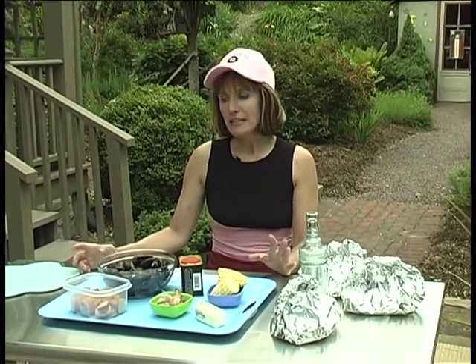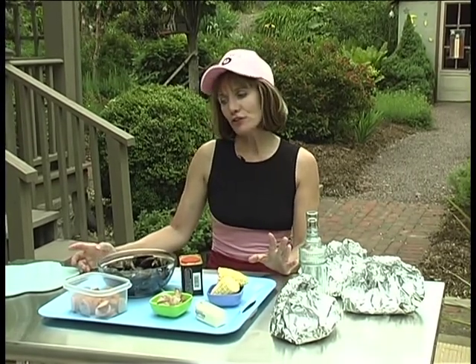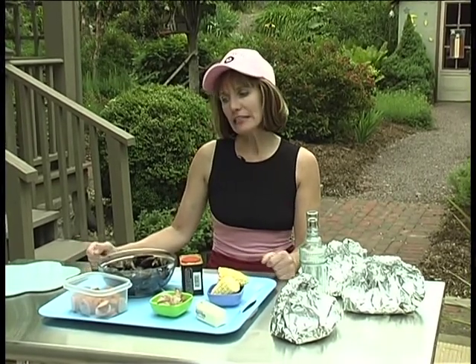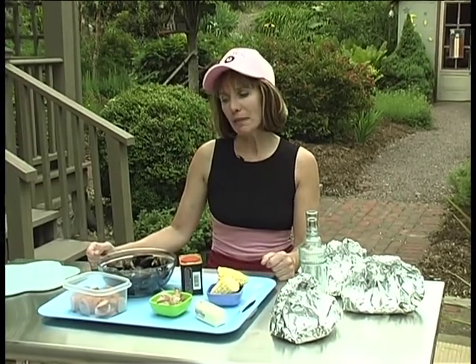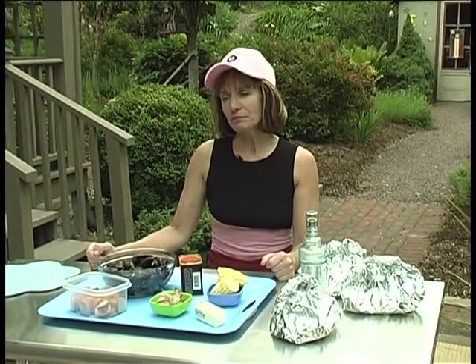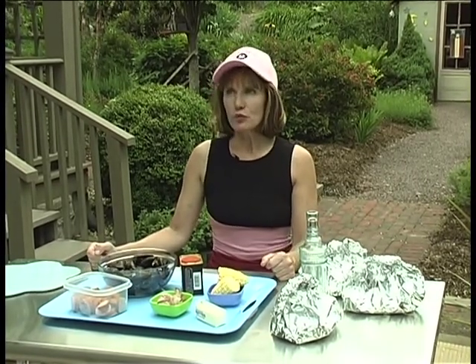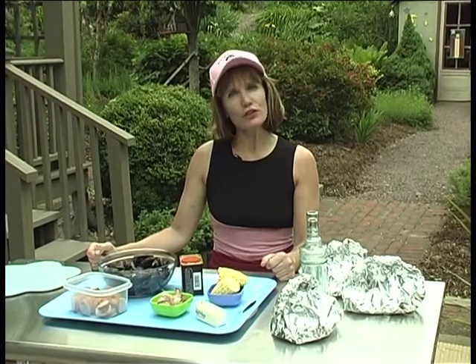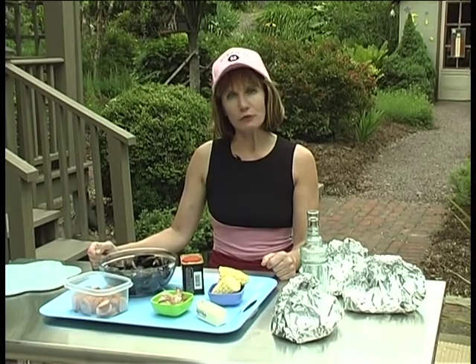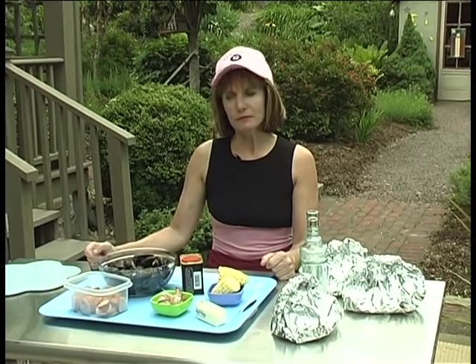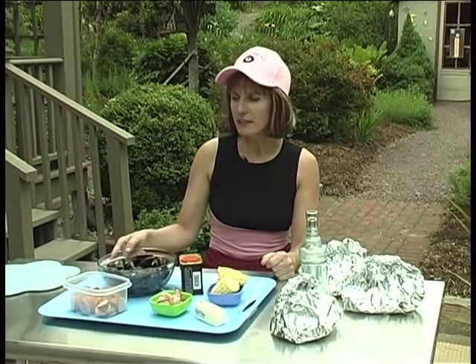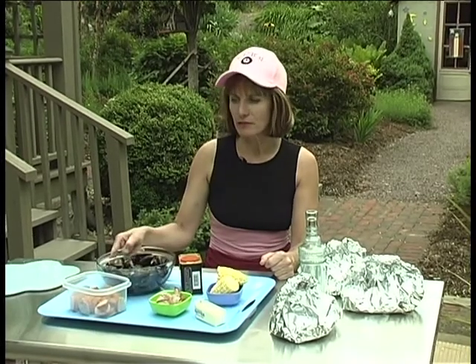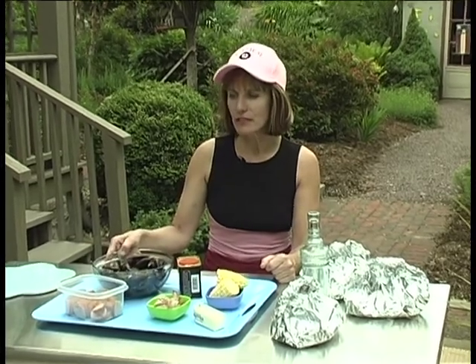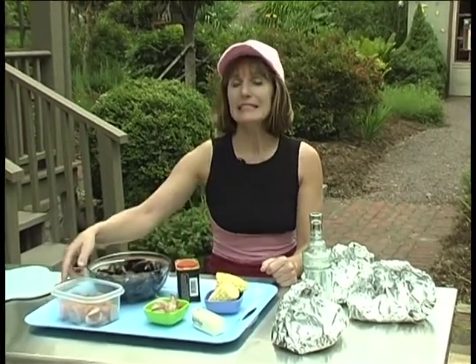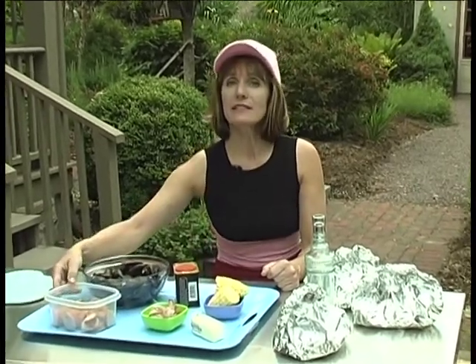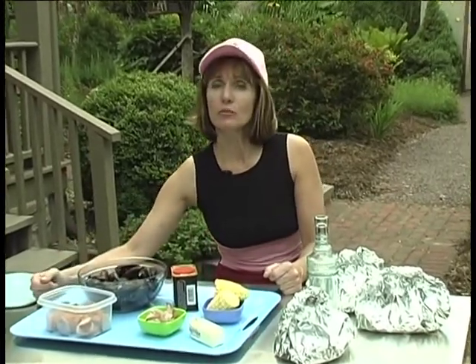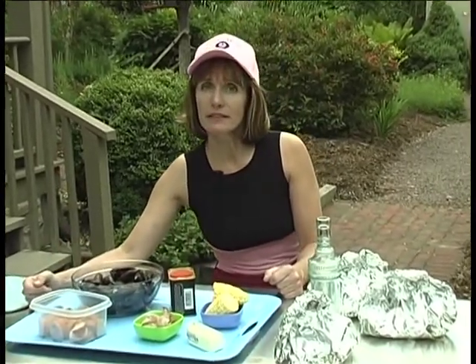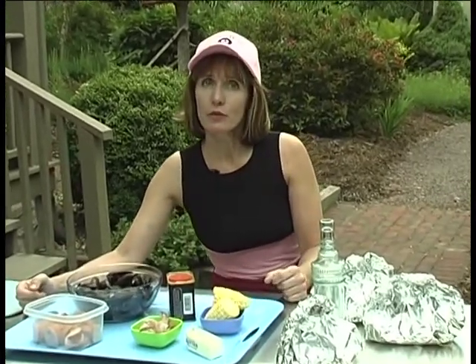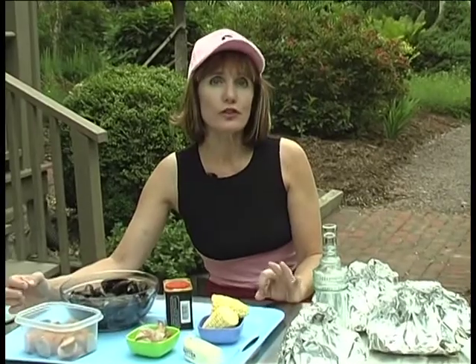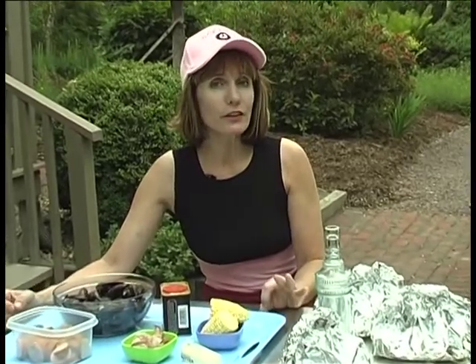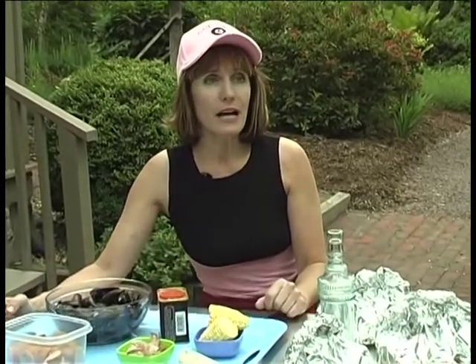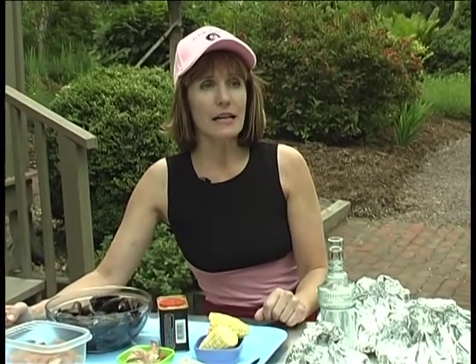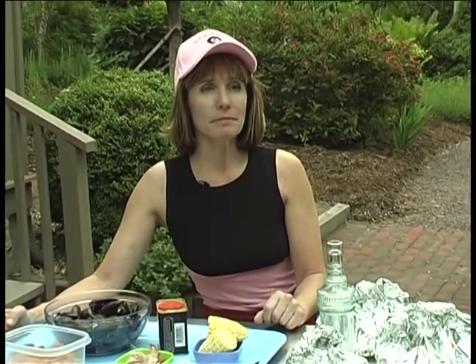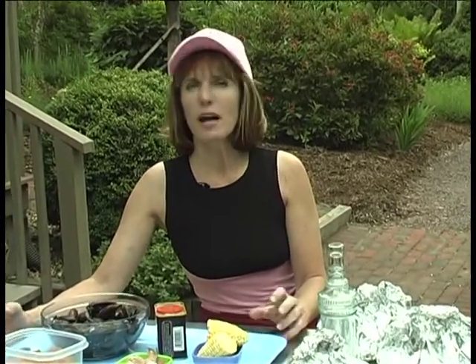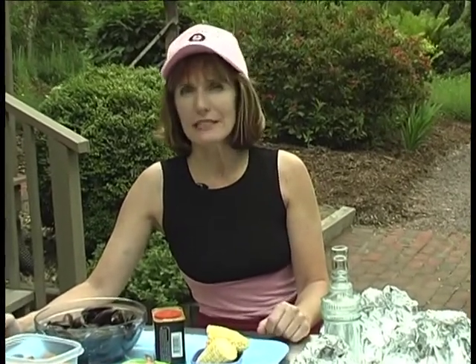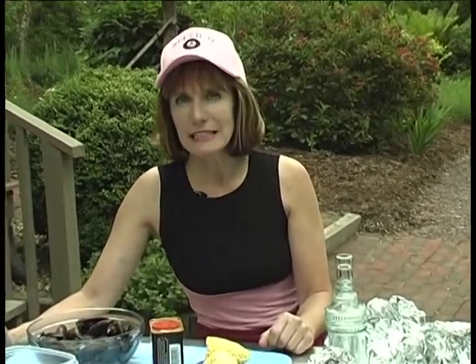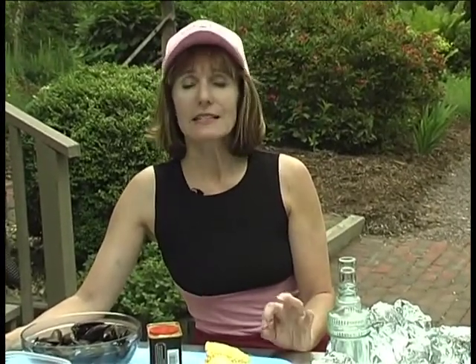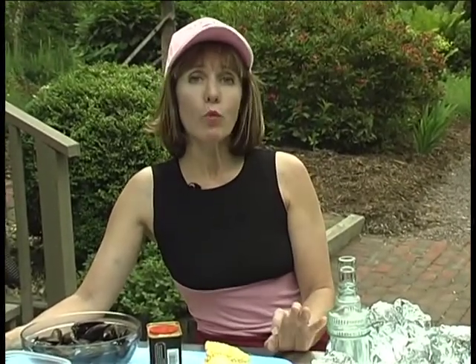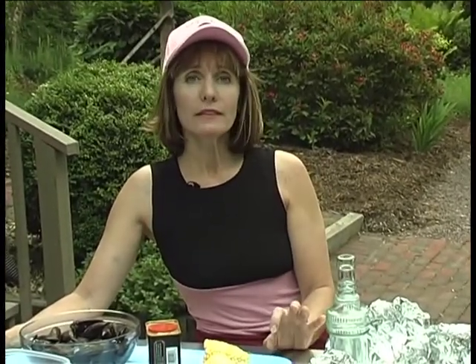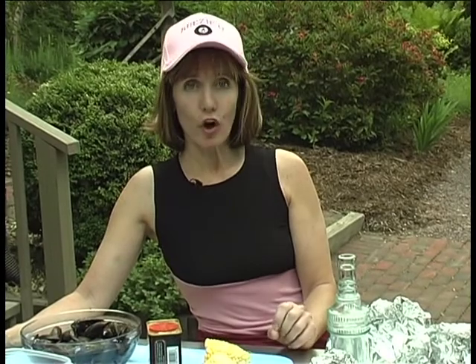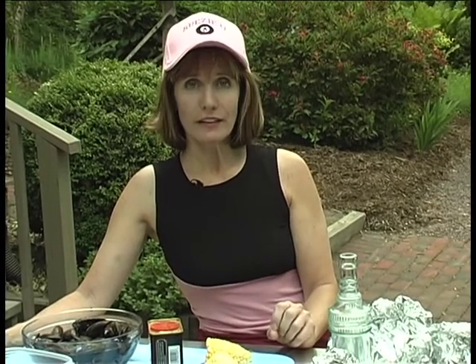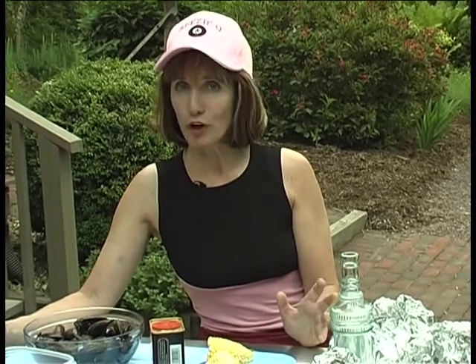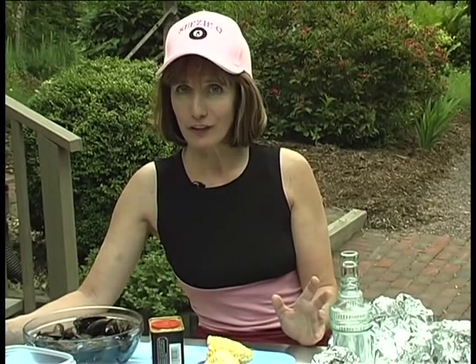First, you're going to need about 24 shelled shrimp, a couple dozen mussels, six ounces of kielbasa, some butter, some crab boil seasoning, some white wine, and water — and then we're all set to go.